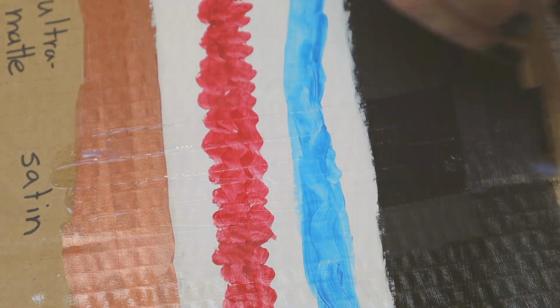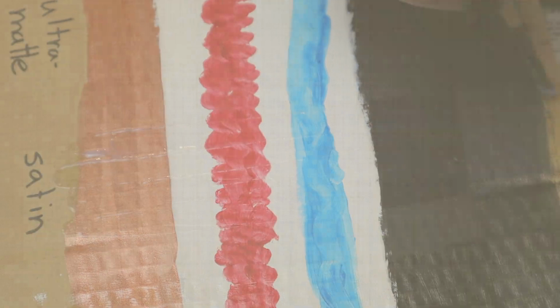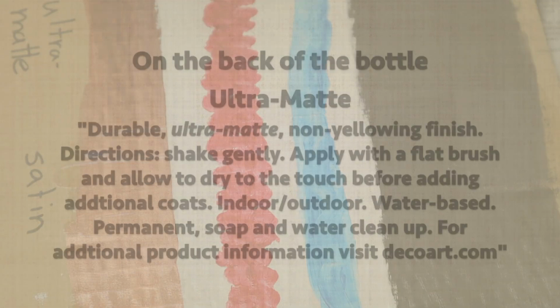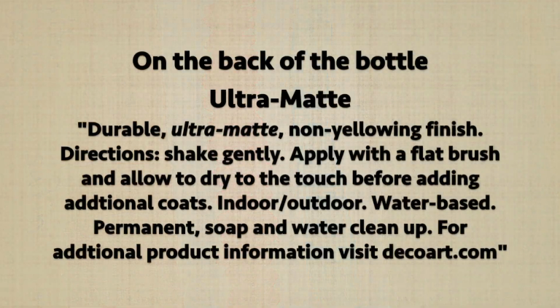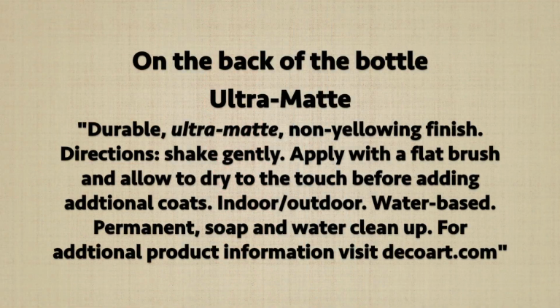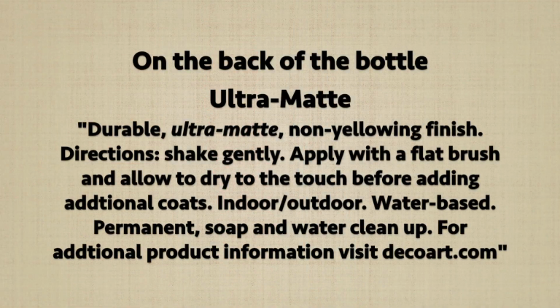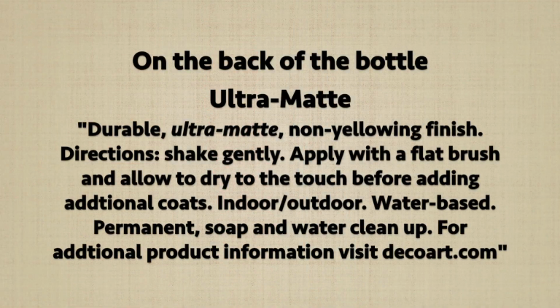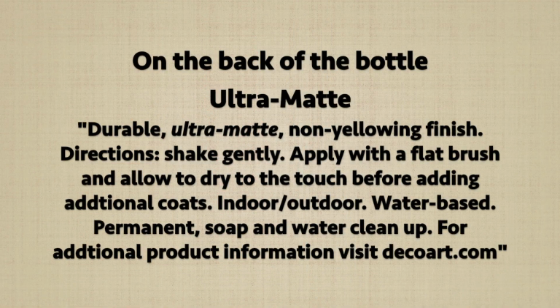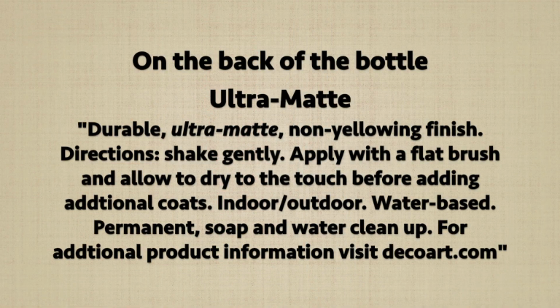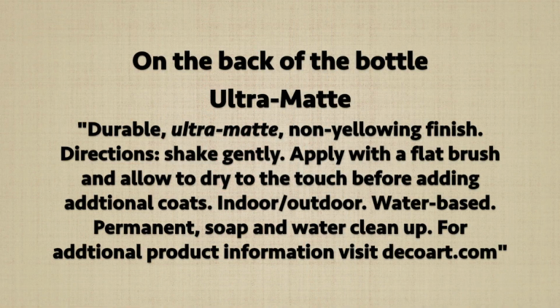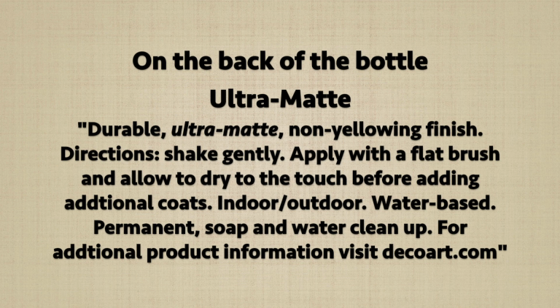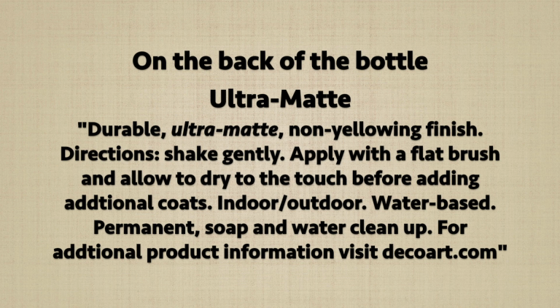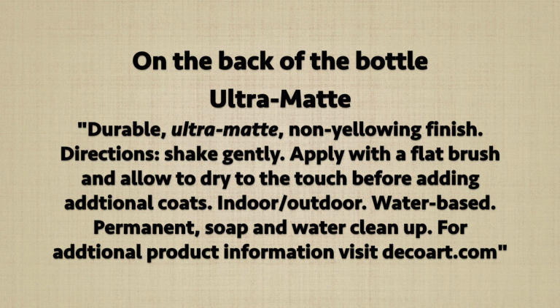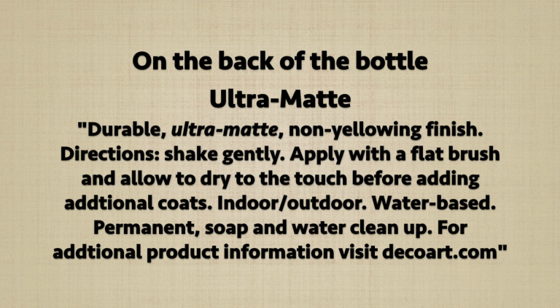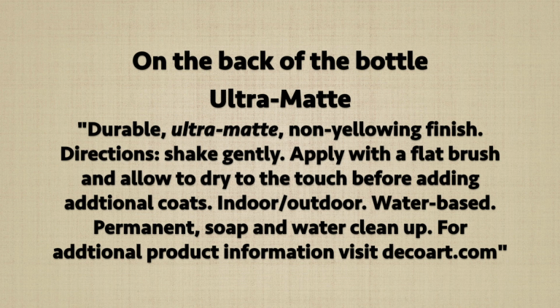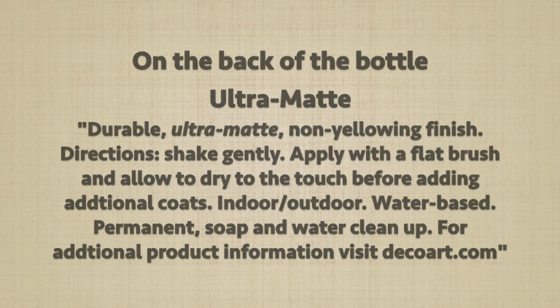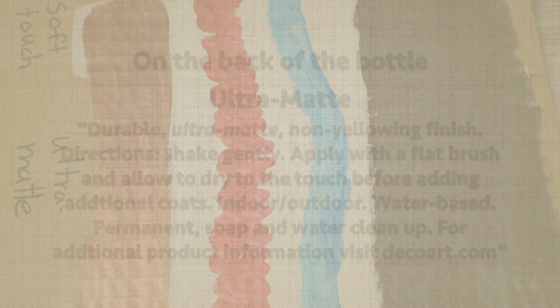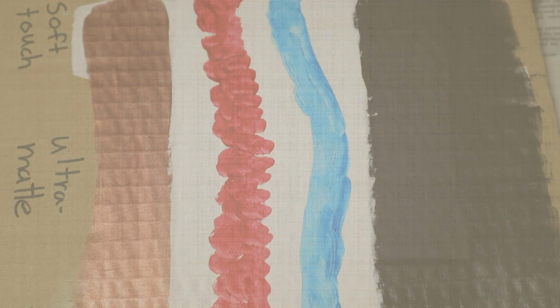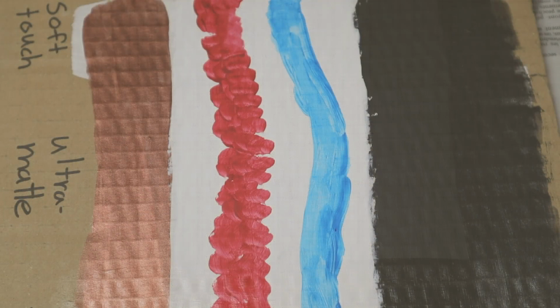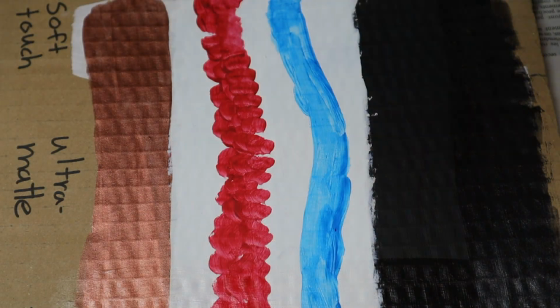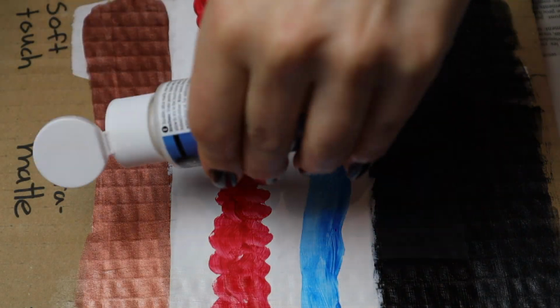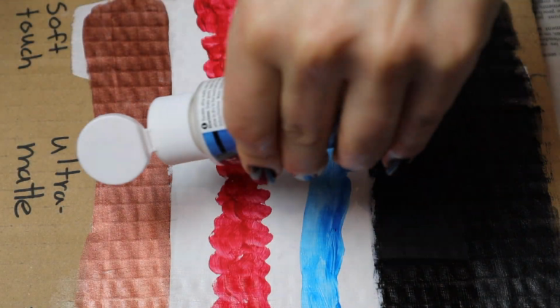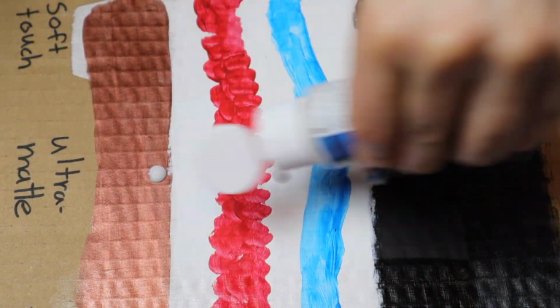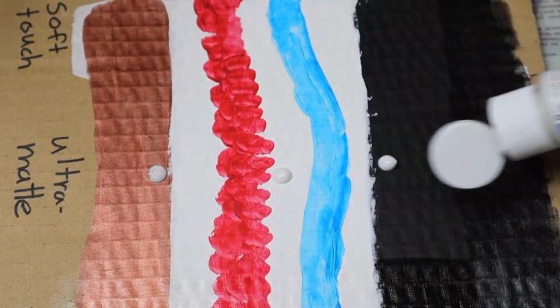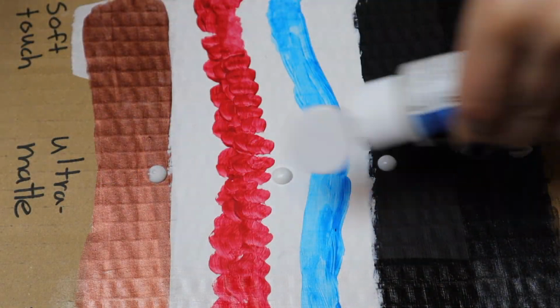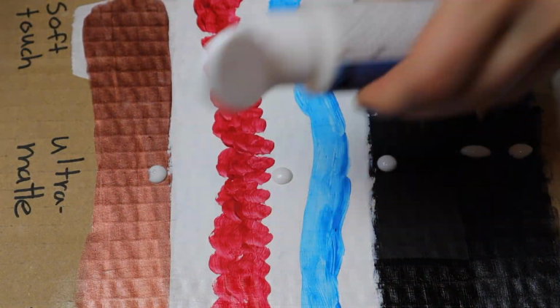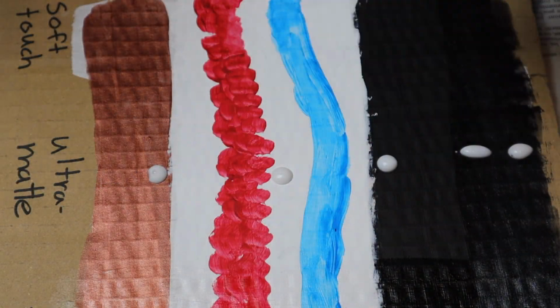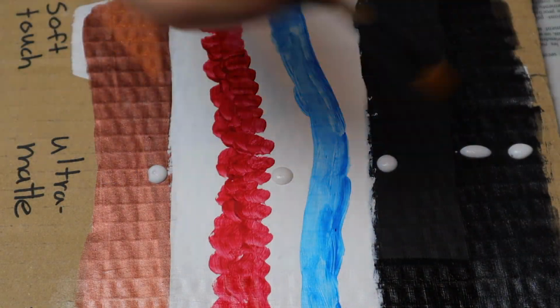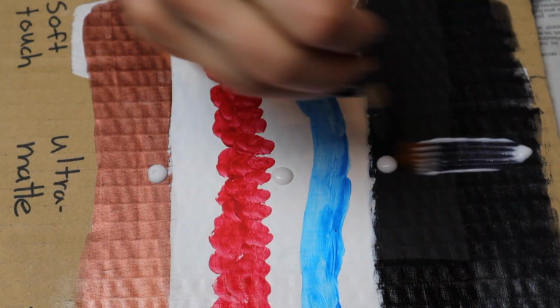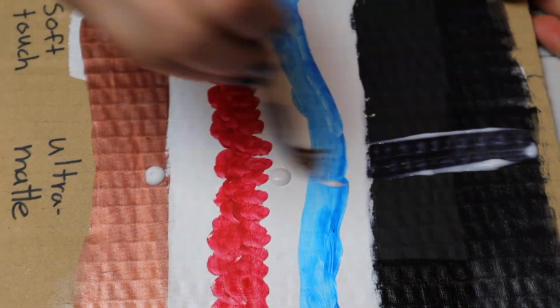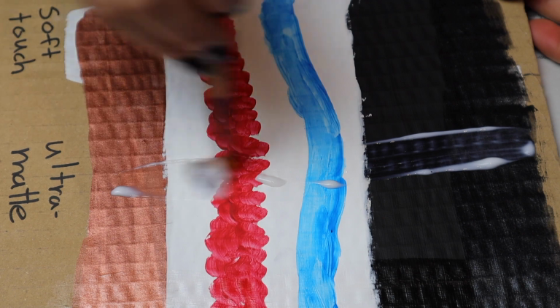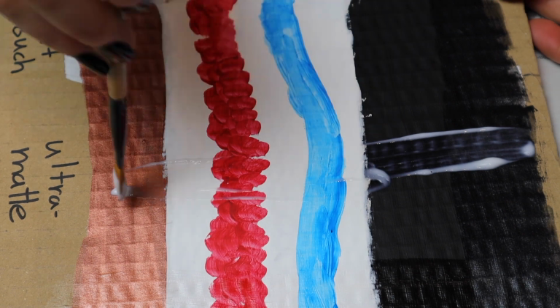It says indoor/outdoor, however I've never tried it outdoors or put any of my projects under the weather, so I can't say if it lasts outdoor or not.